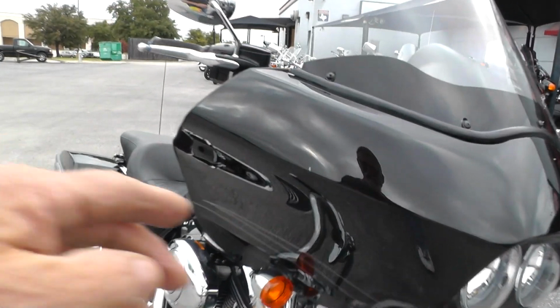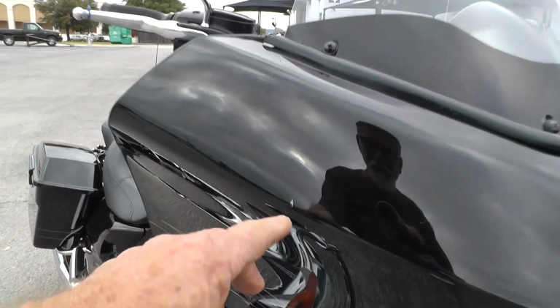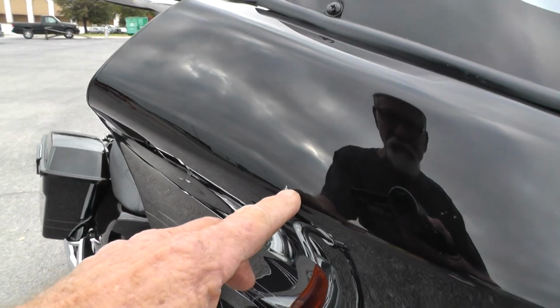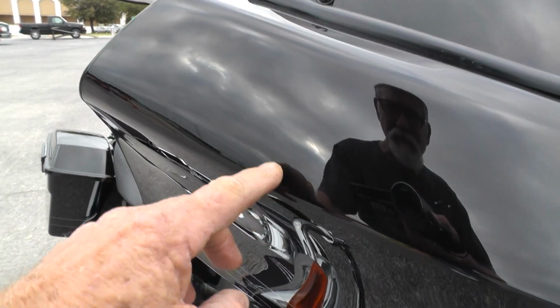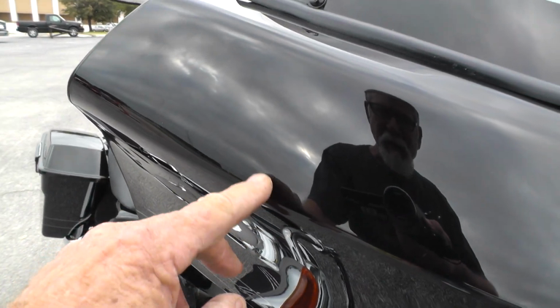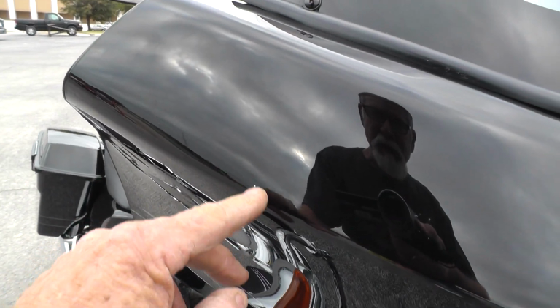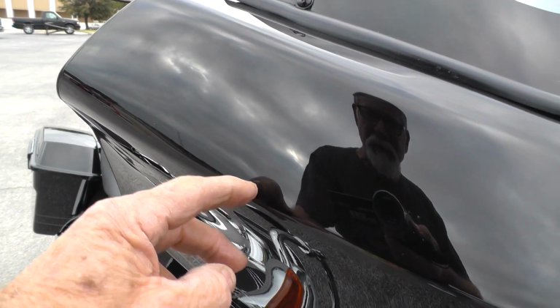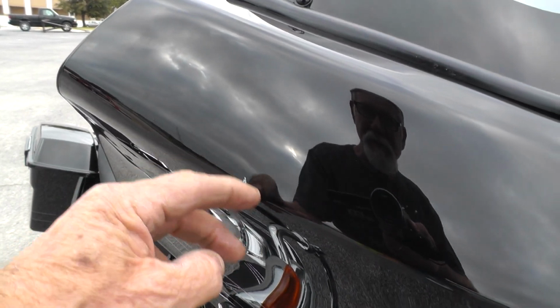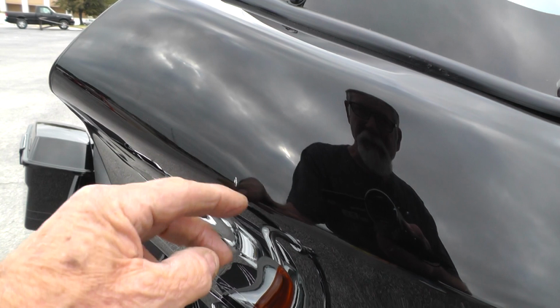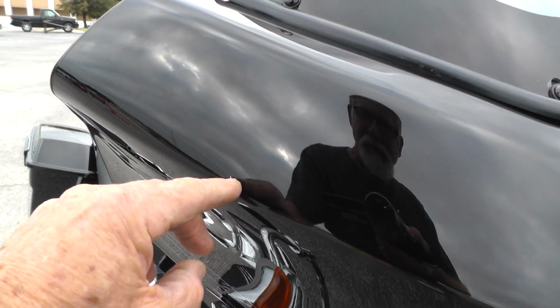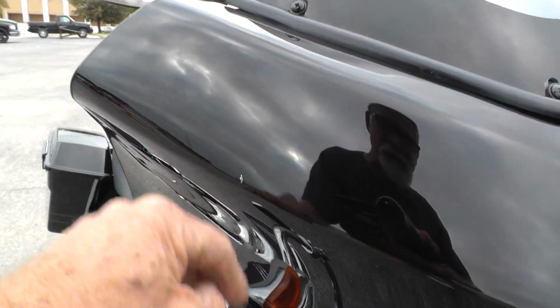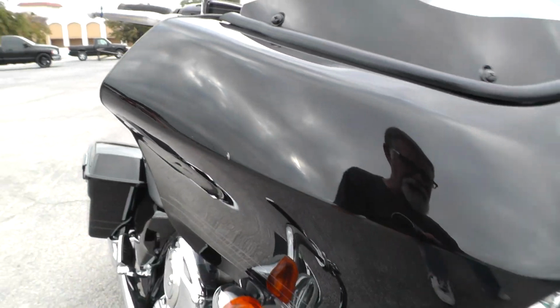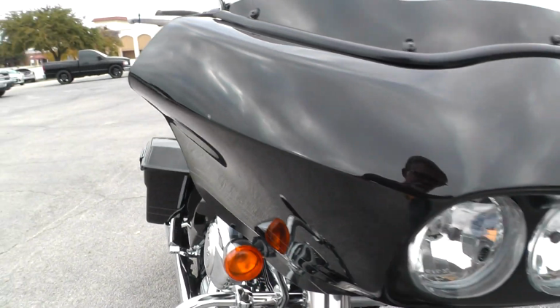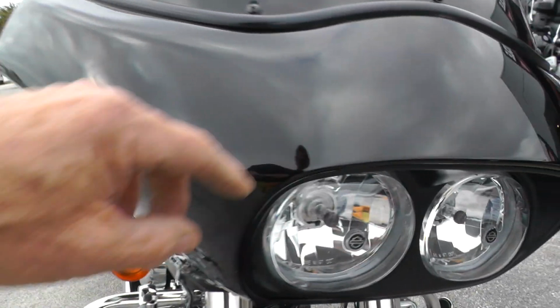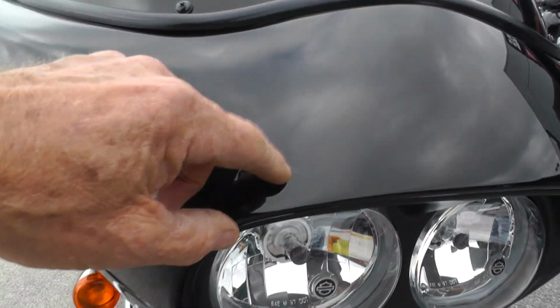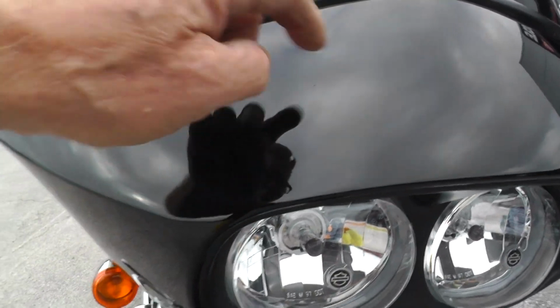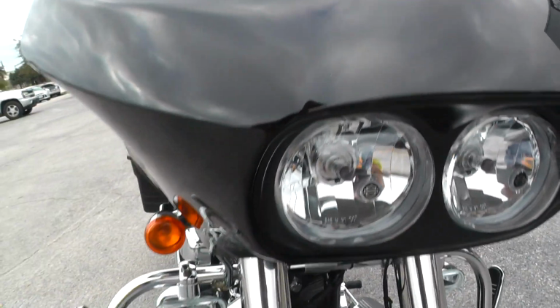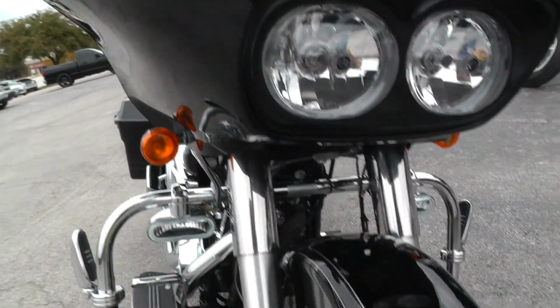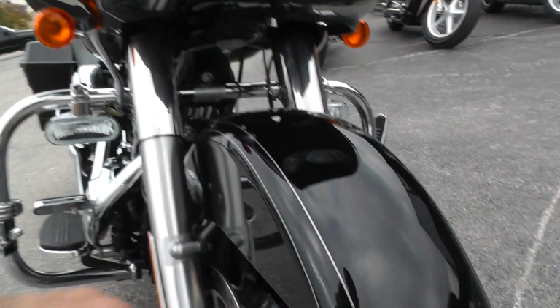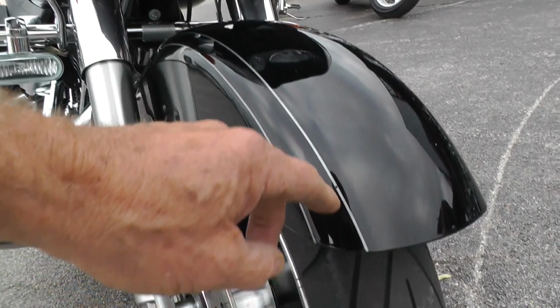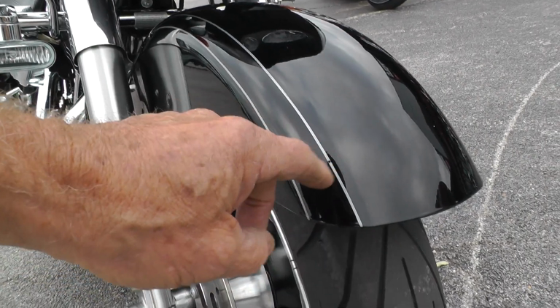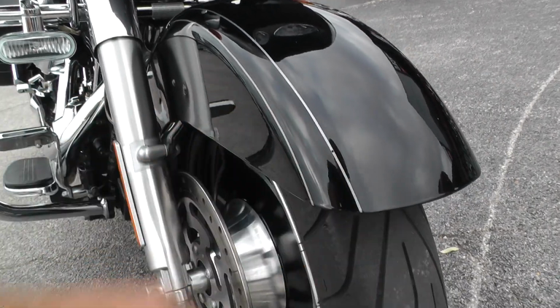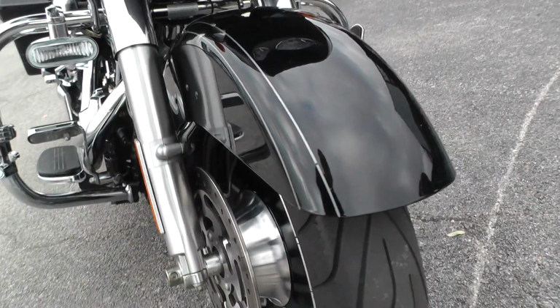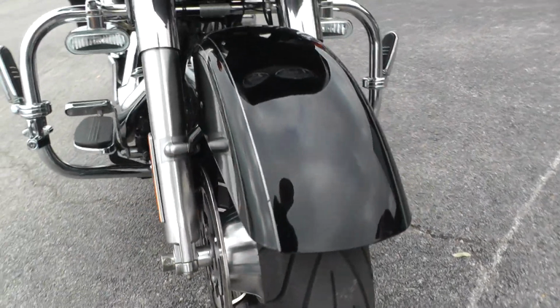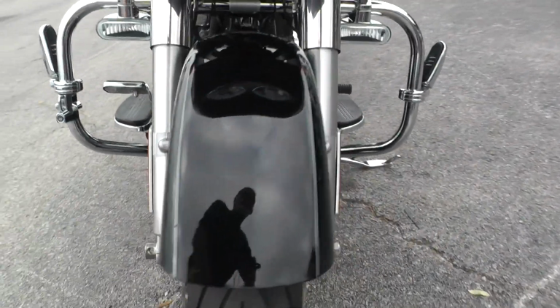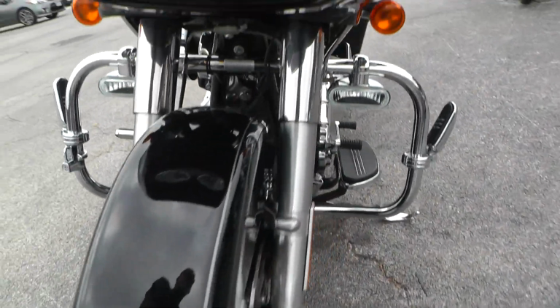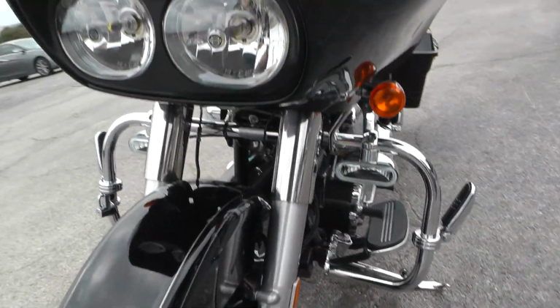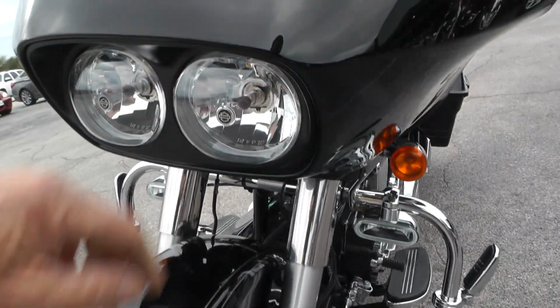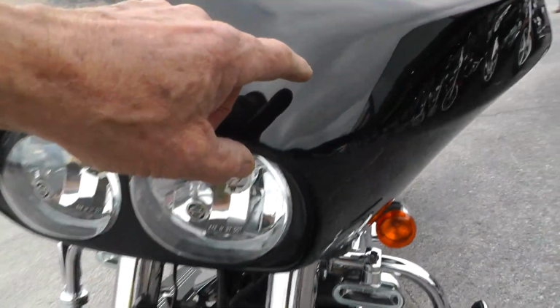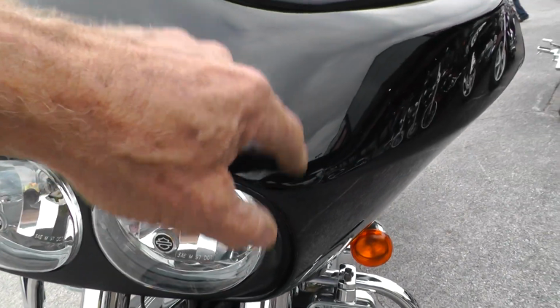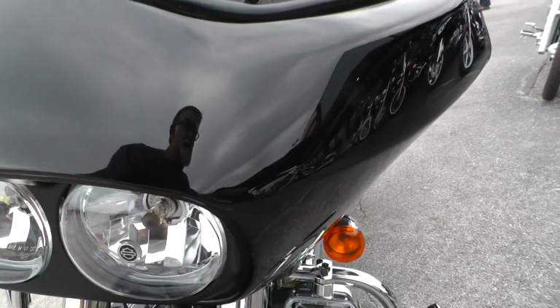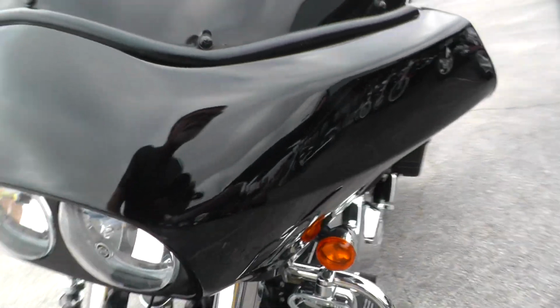Looks like there's a little peck right here on the fairing. Couple more little spots there. A spot or two there on that front fender — just little rock pecks. Tiny little scratch right there.